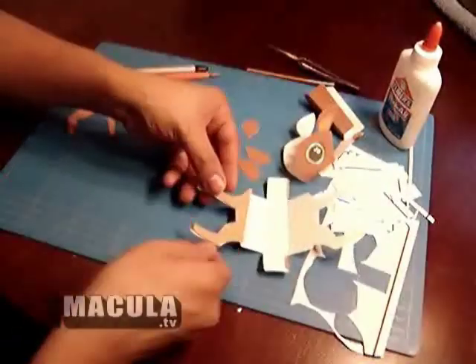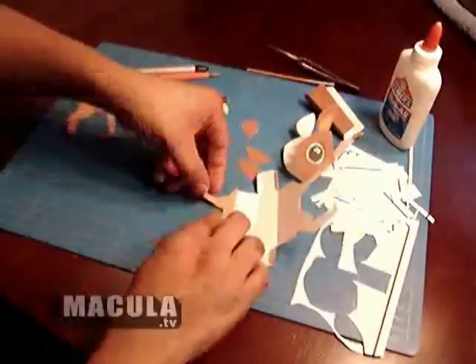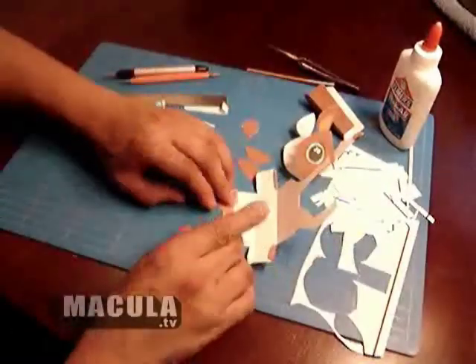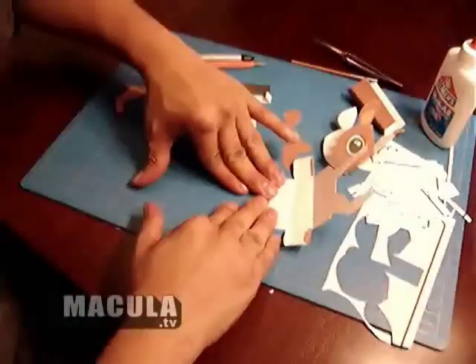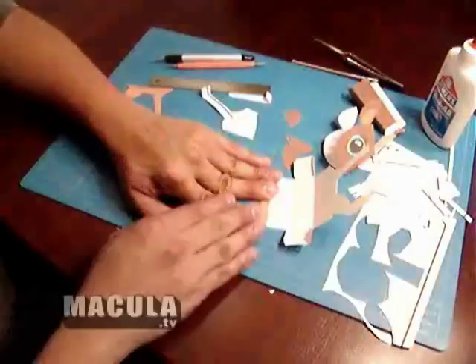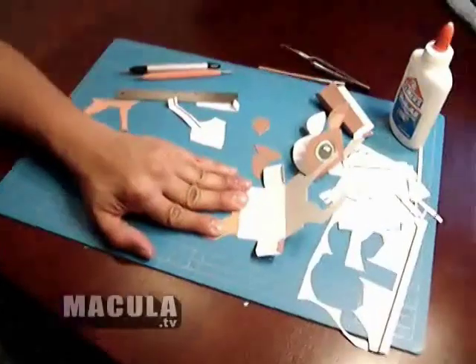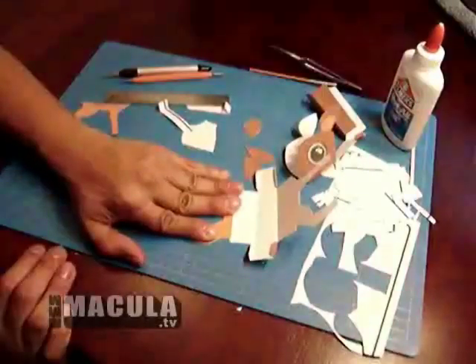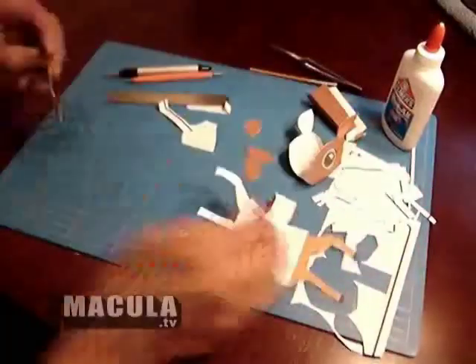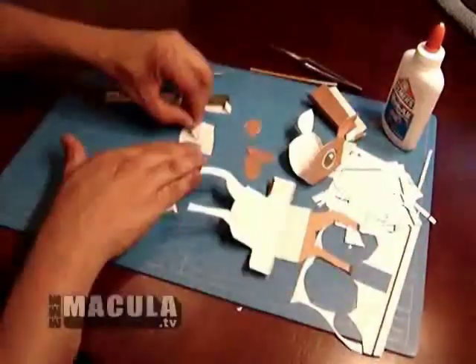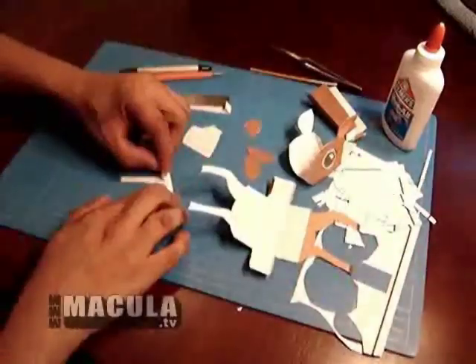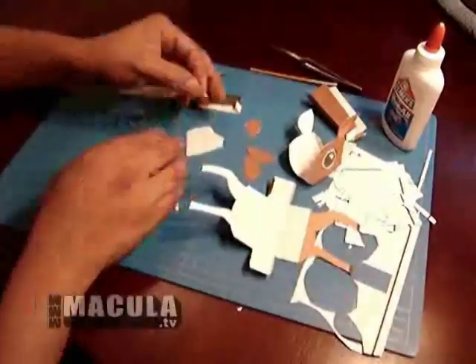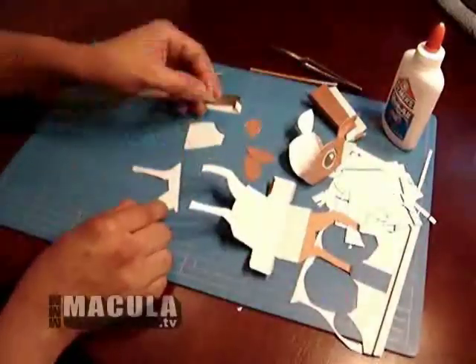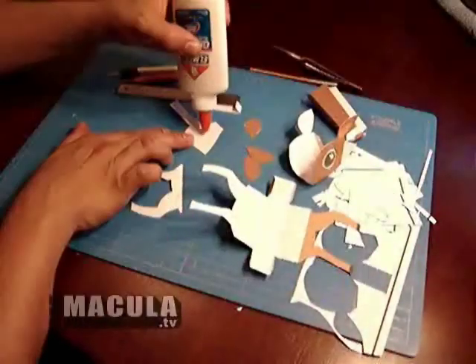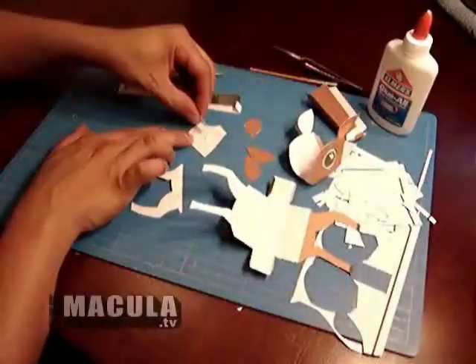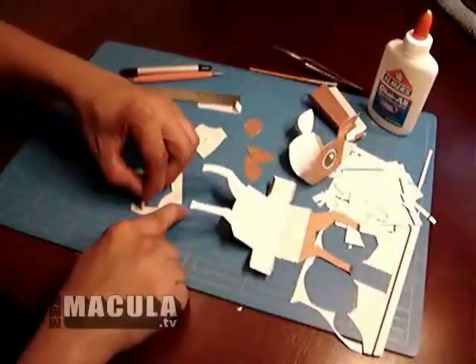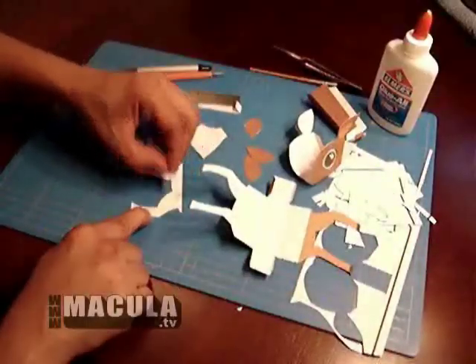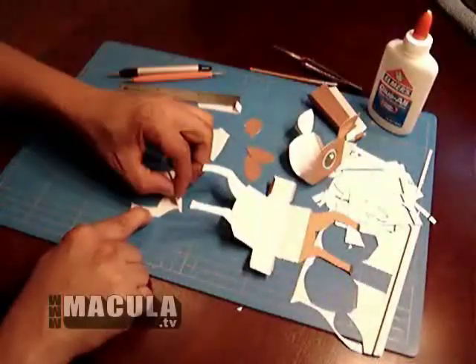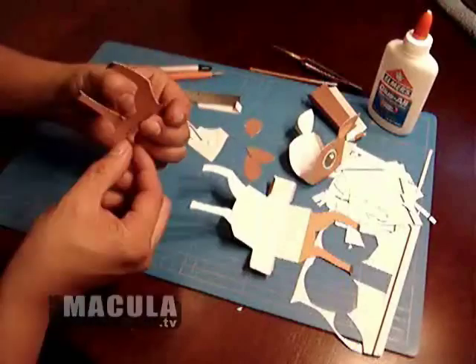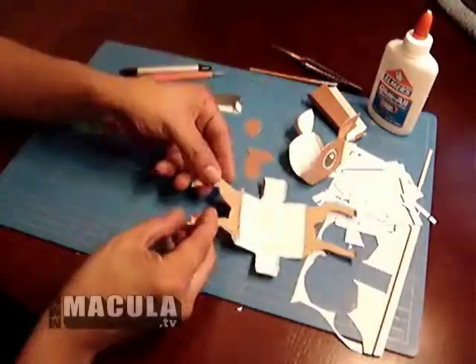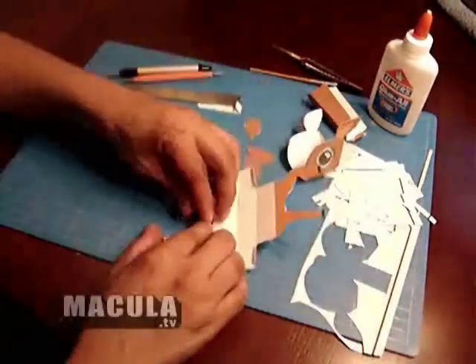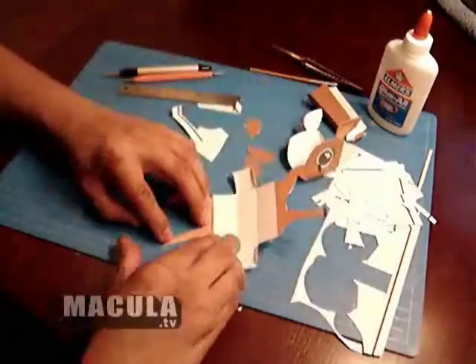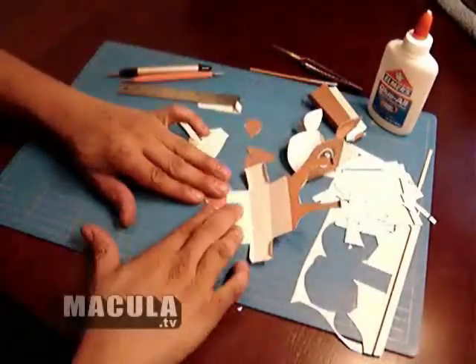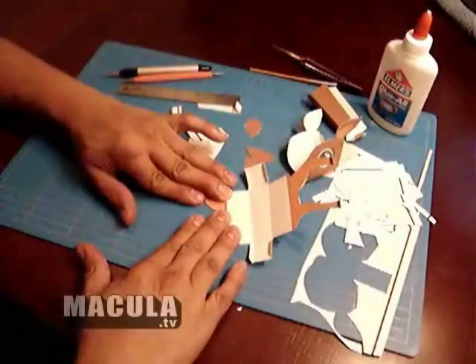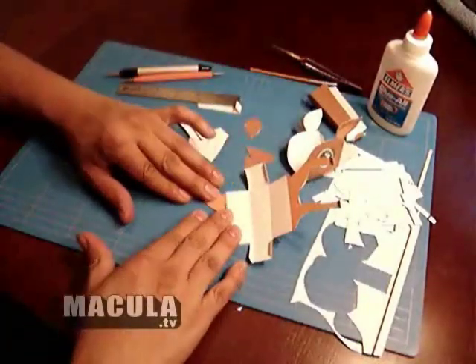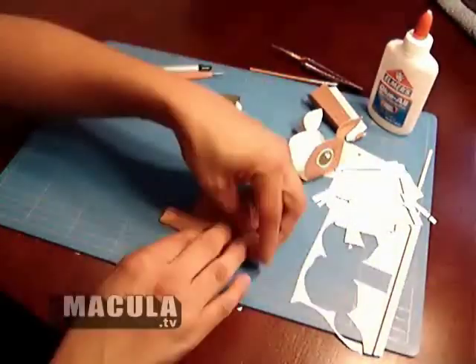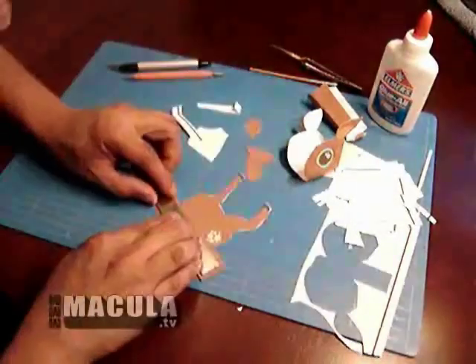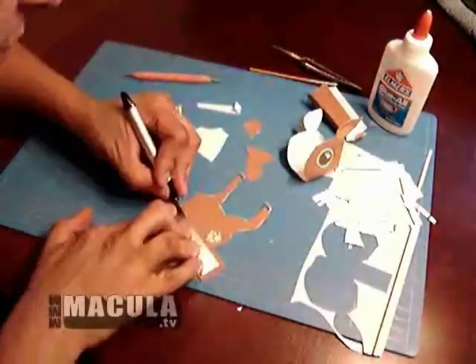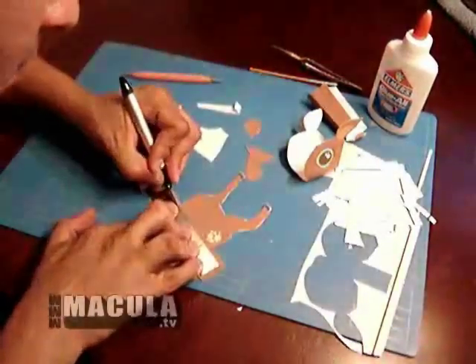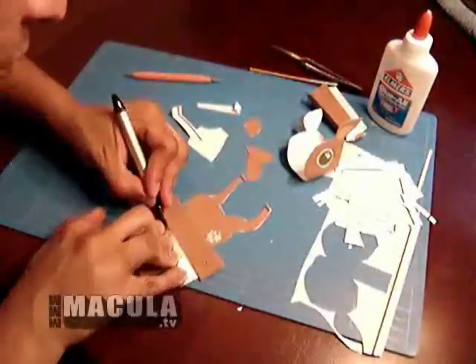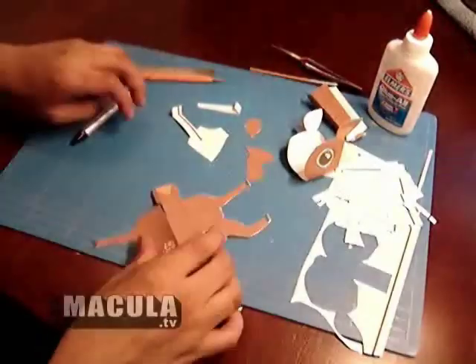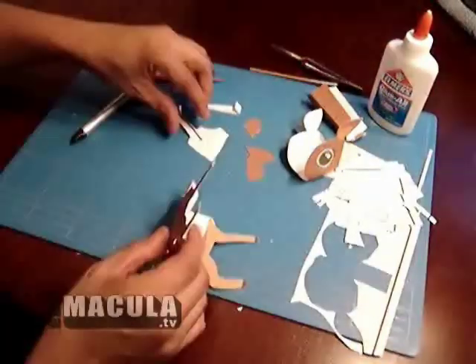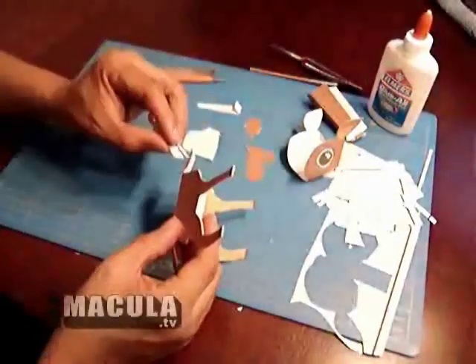Glue the front and back of tail together. Glue the inside part of the legs to the outside part of the legs. Hold firmly for about 15 seconds. Cut the lines where the neck will be inserted.